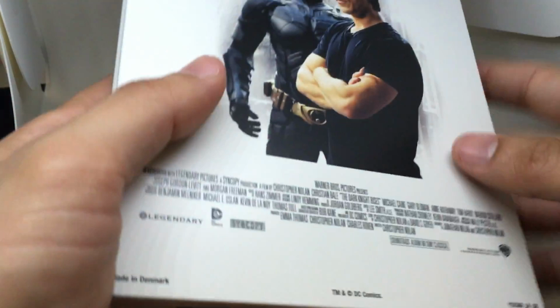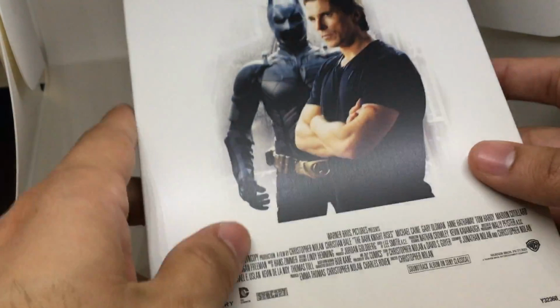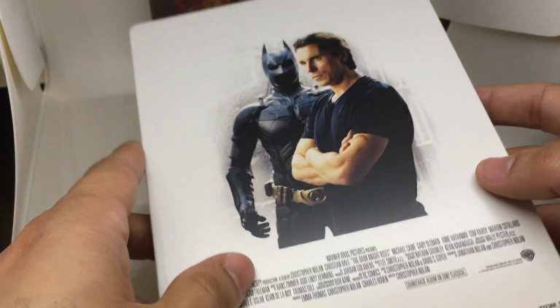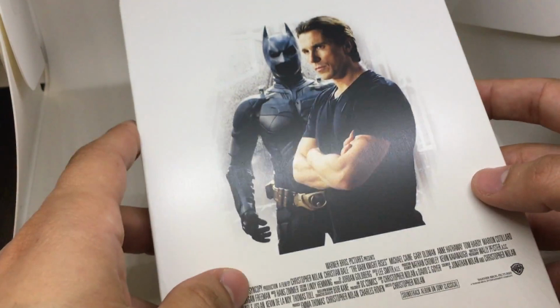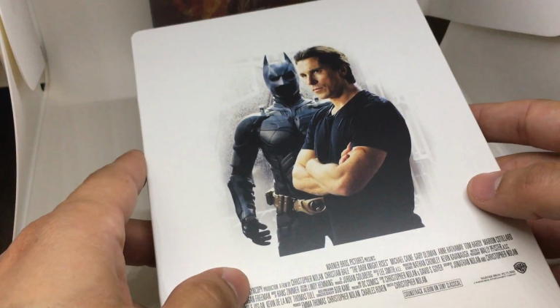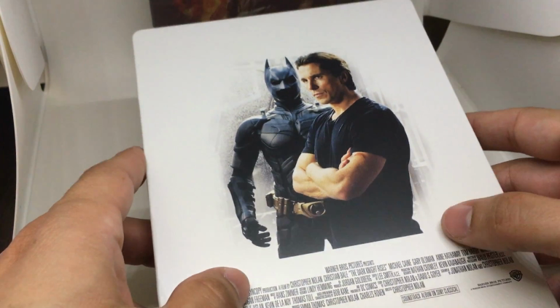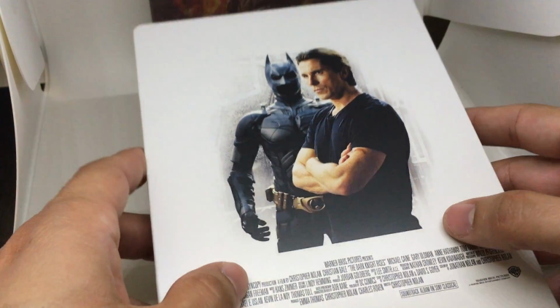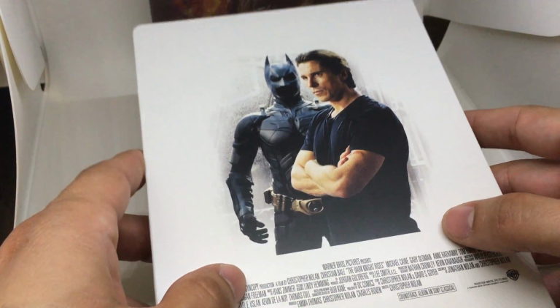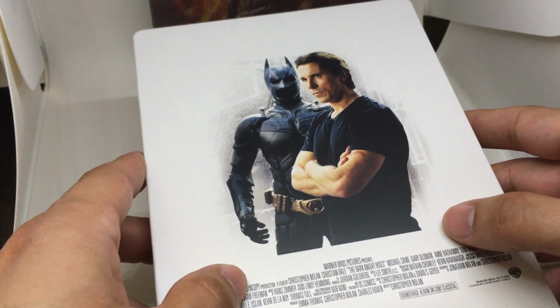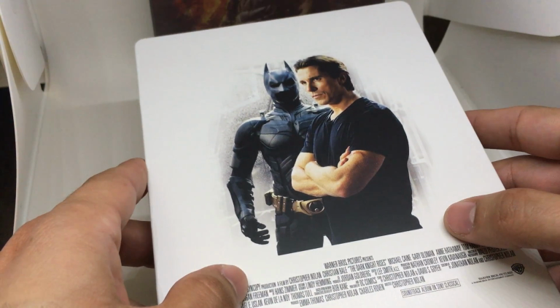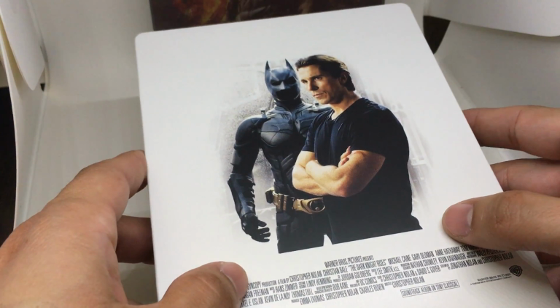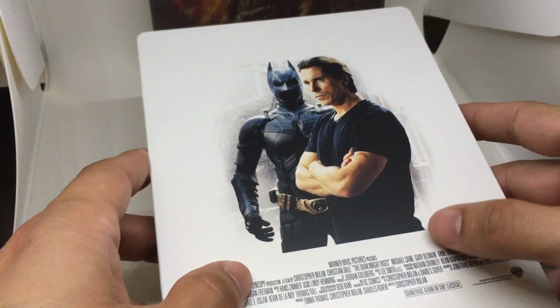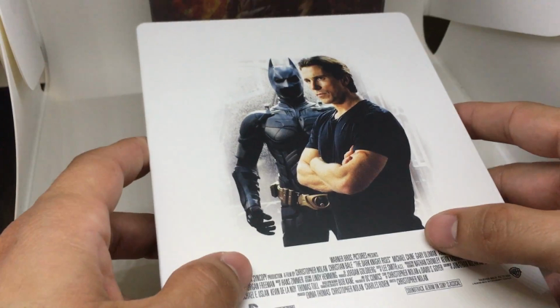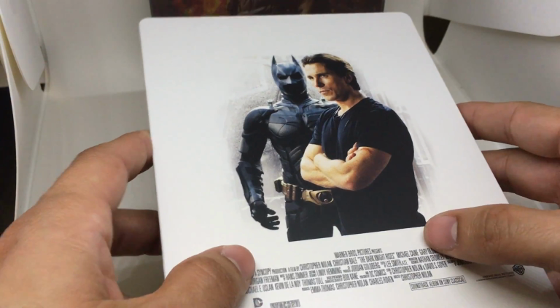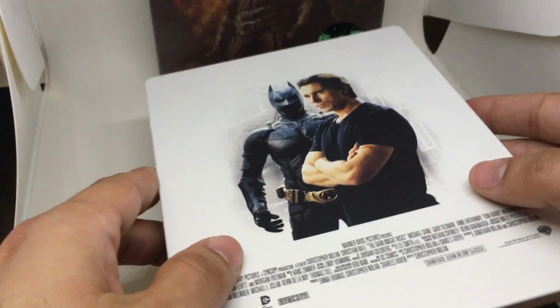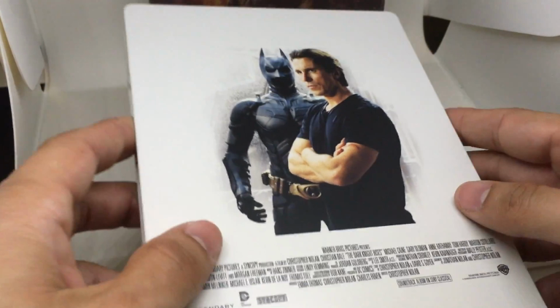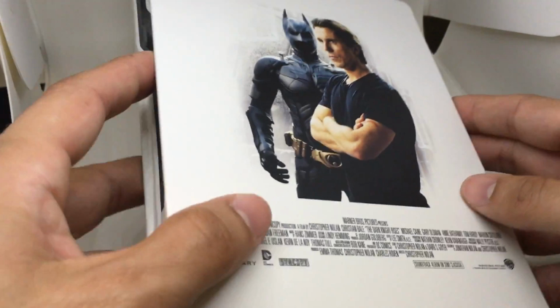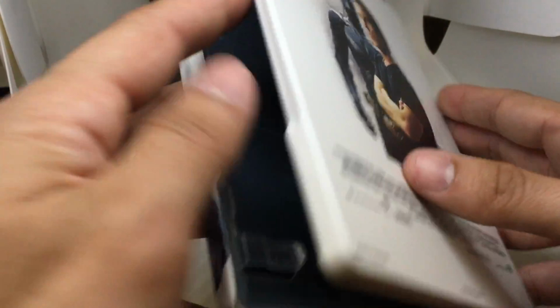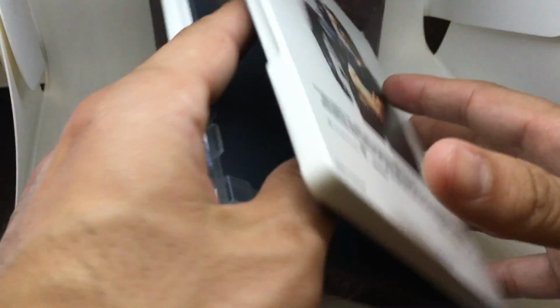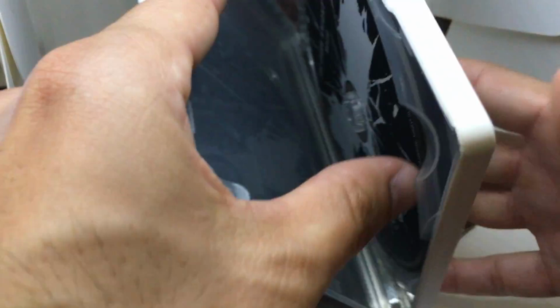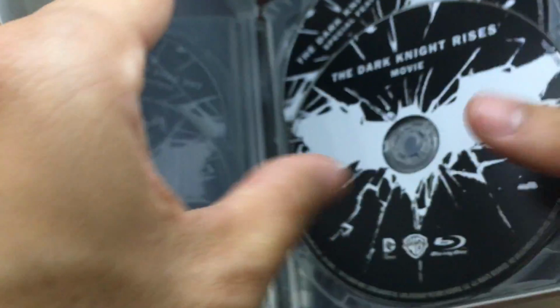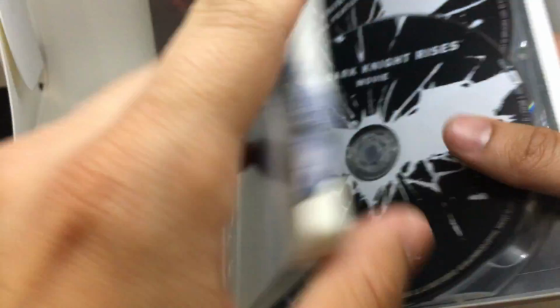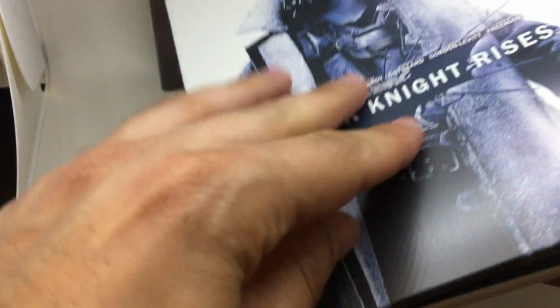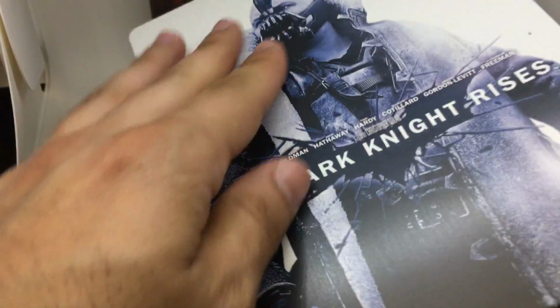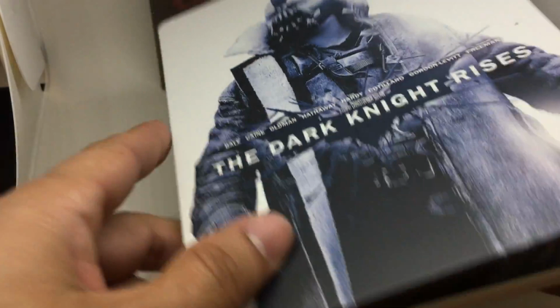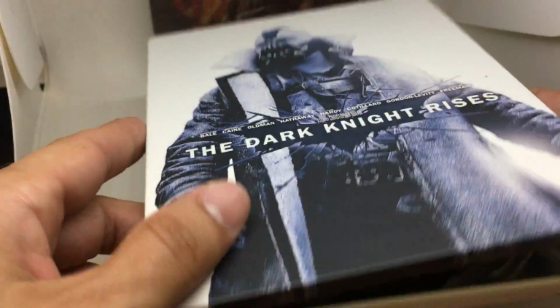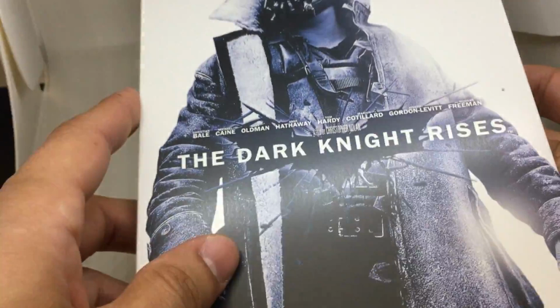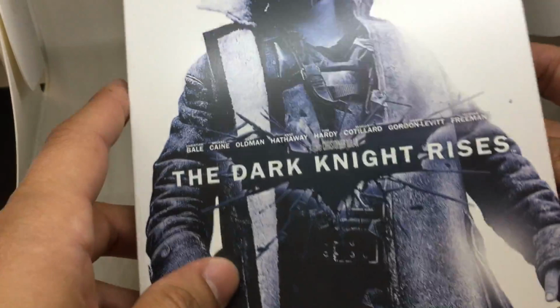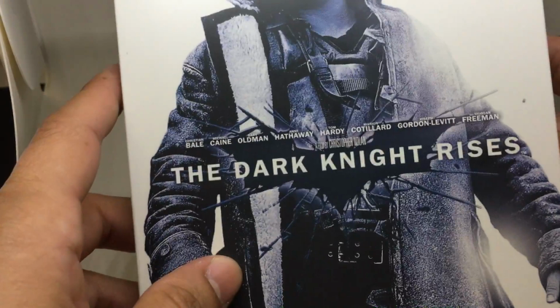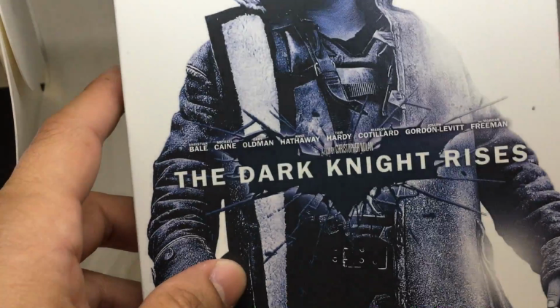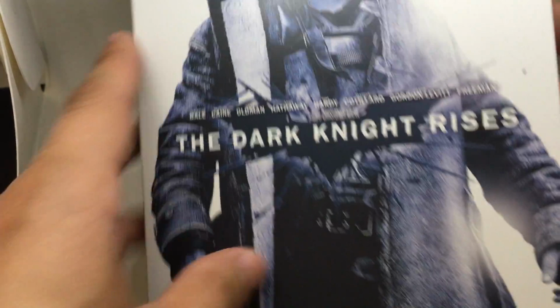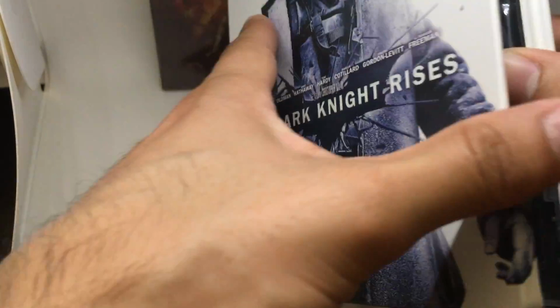On the backside you've got this cookie-cutter image of Batman and Bruce Wayne. Not the best, but interesting that they chose a very white Steelbook. It is matte — not really high-gloss or anything like that — it is a matte image.